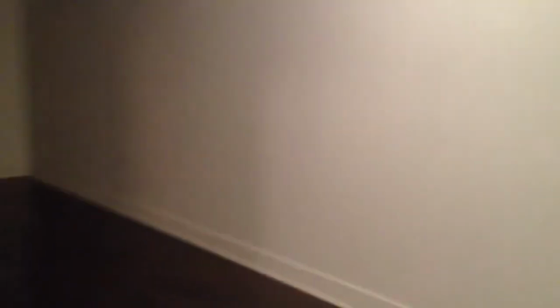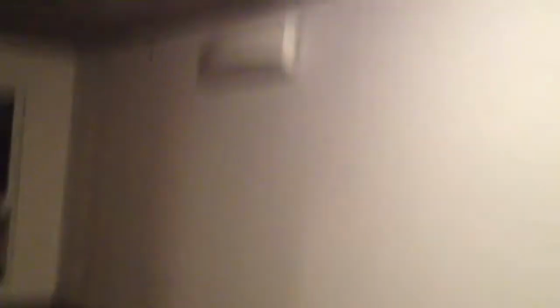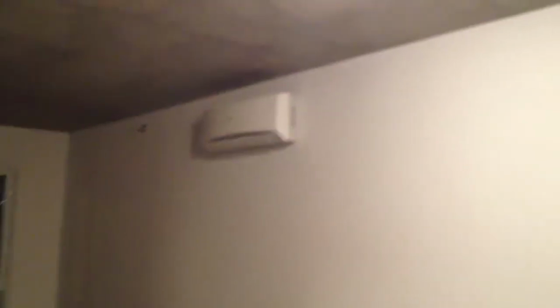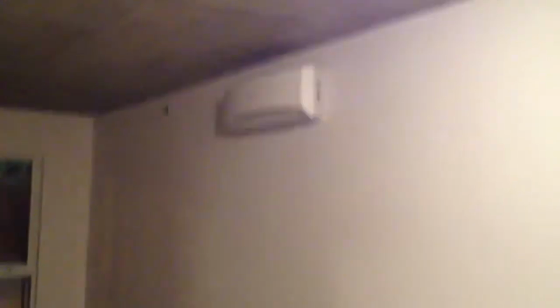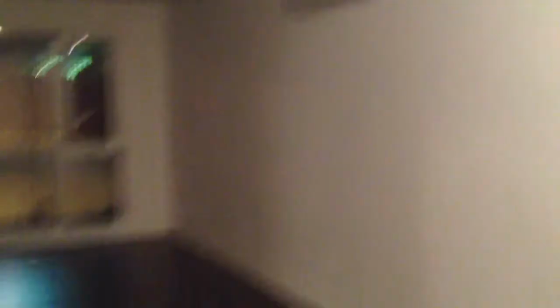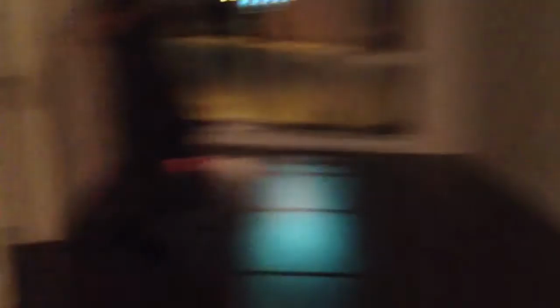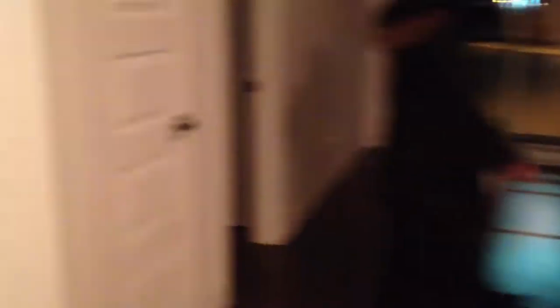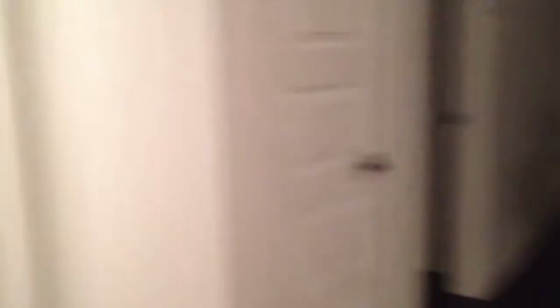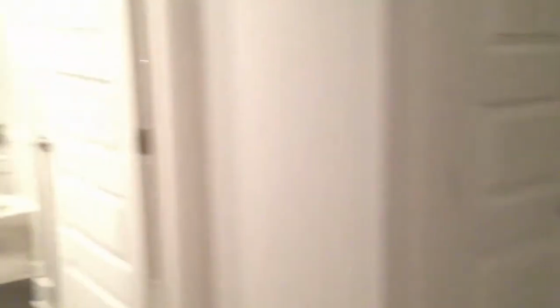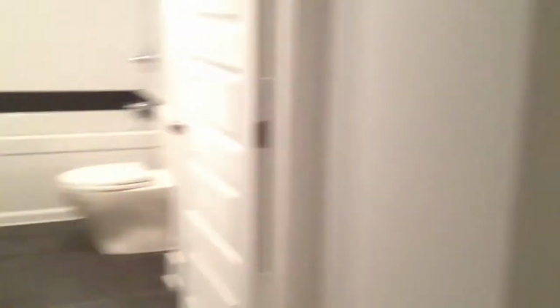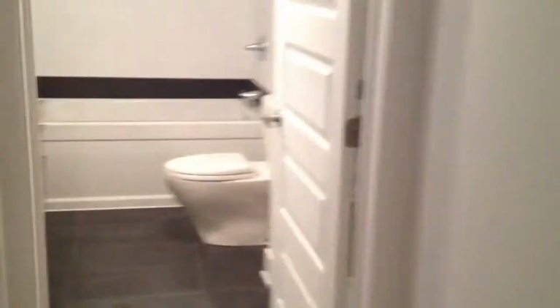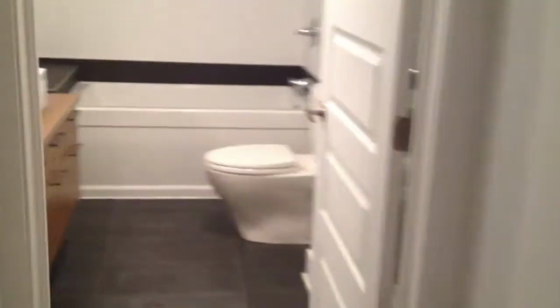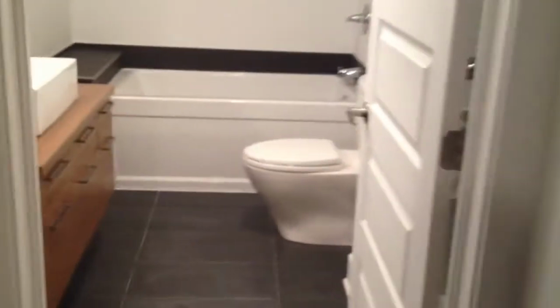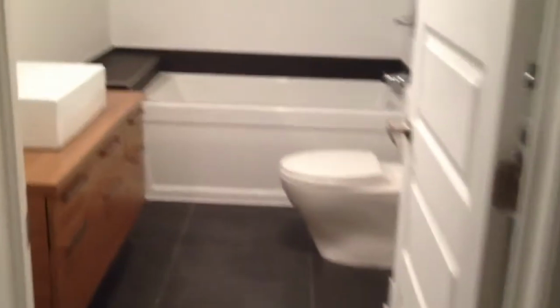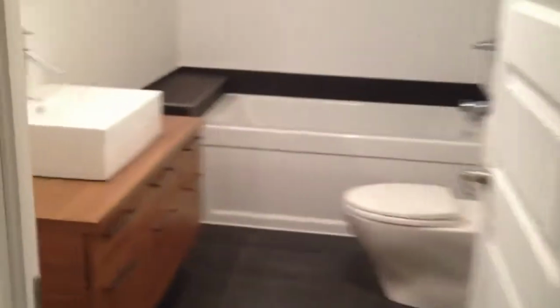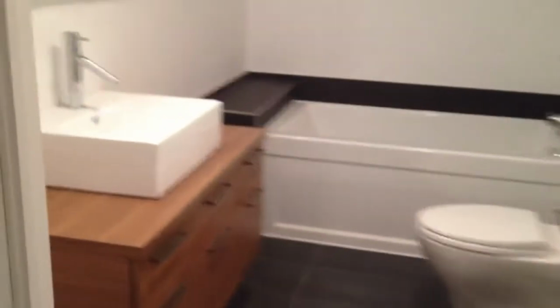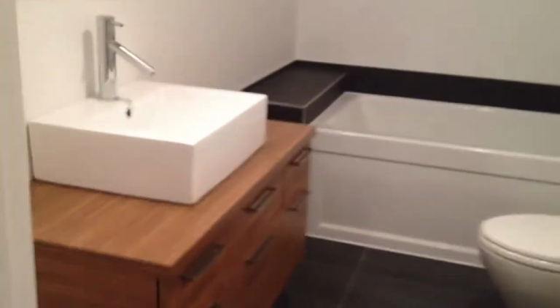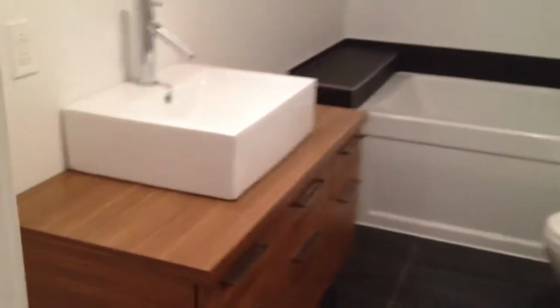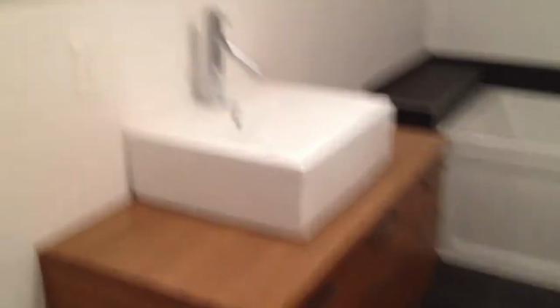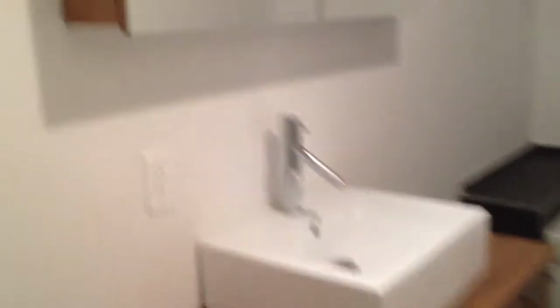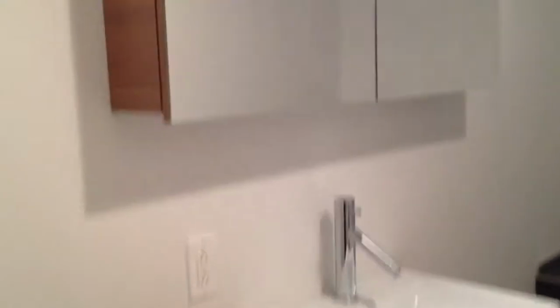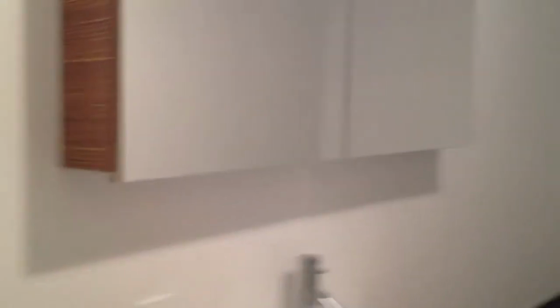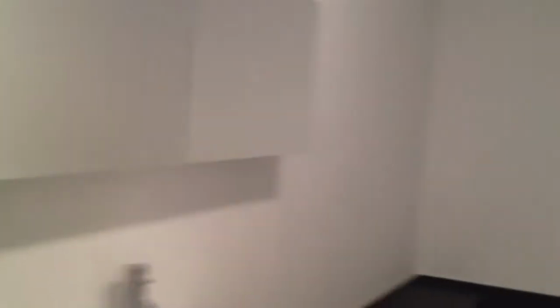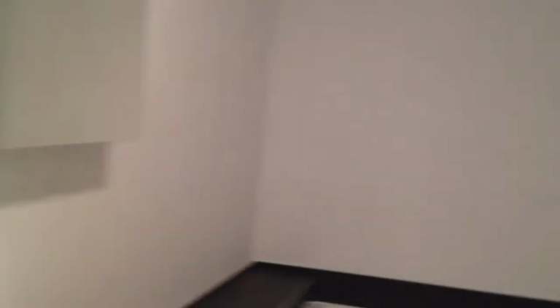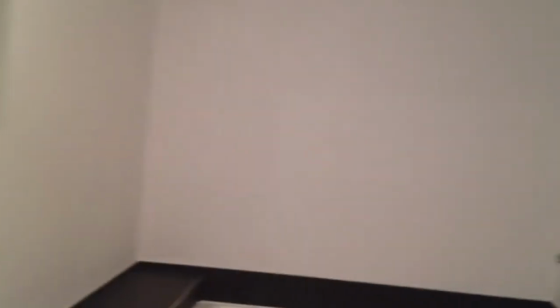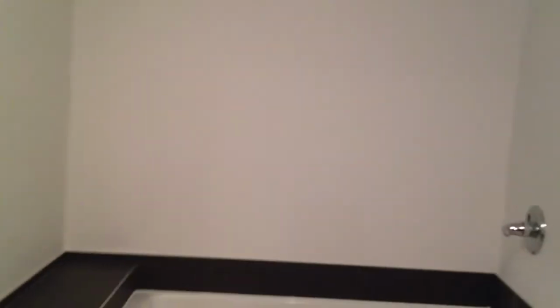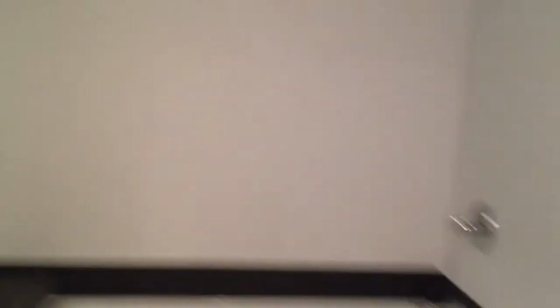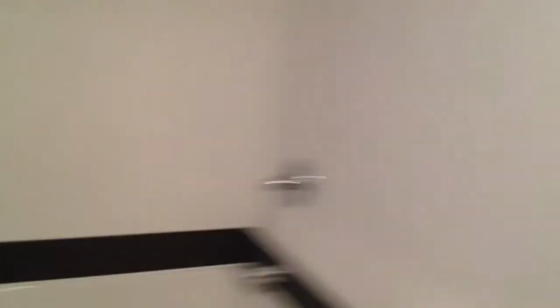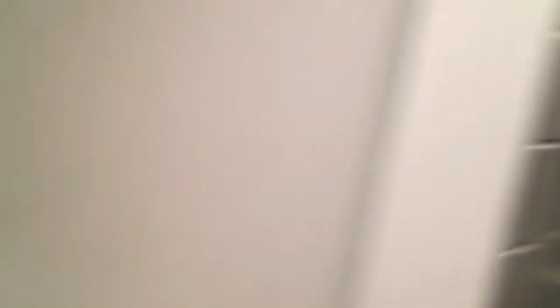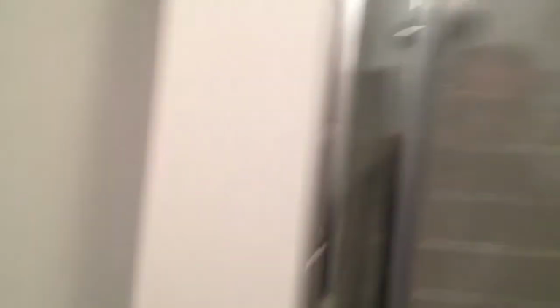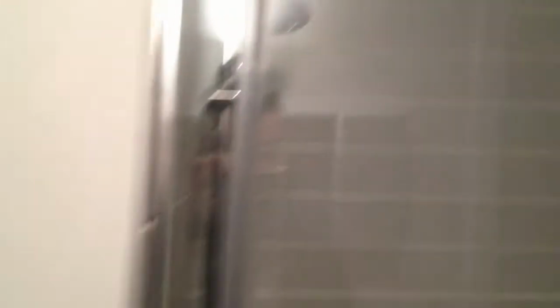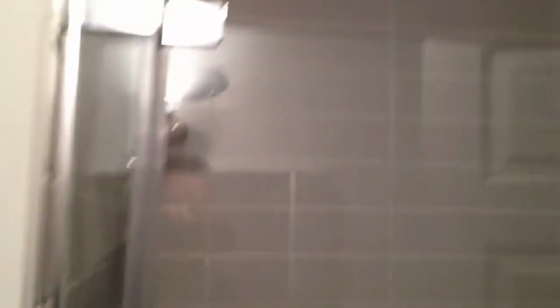Air conditioning, yes. Separate bath and shower.